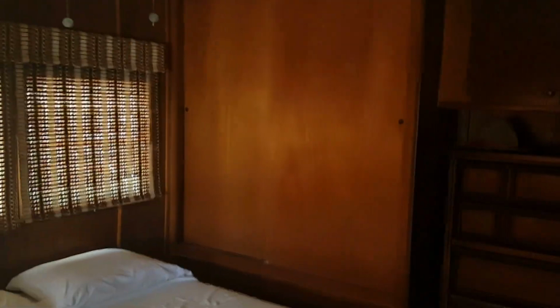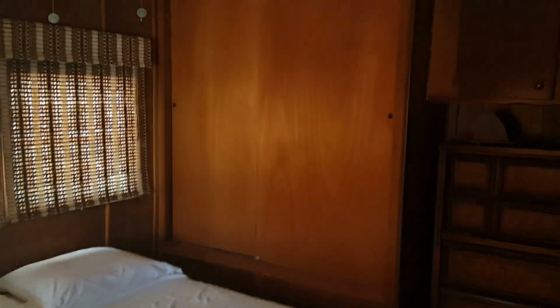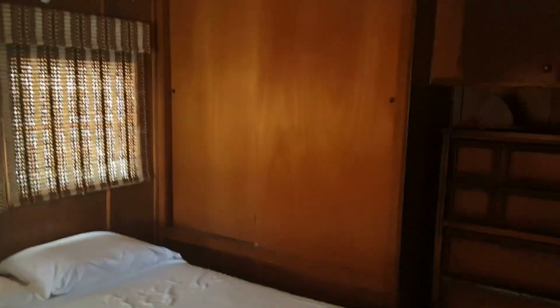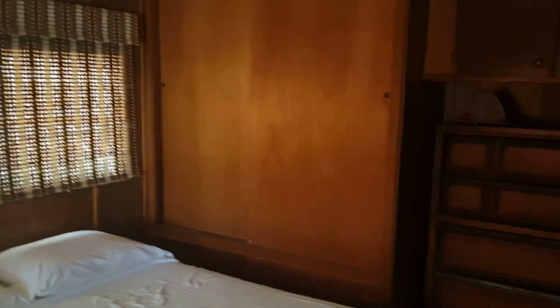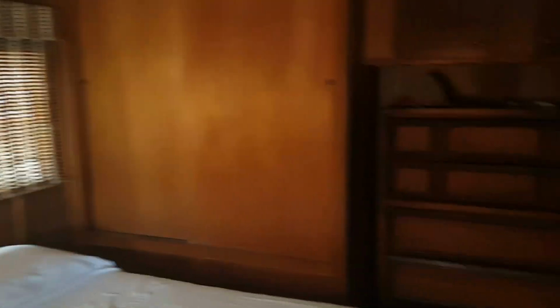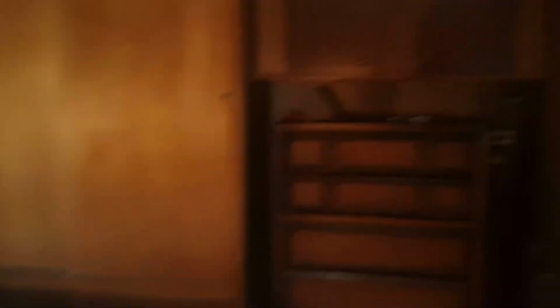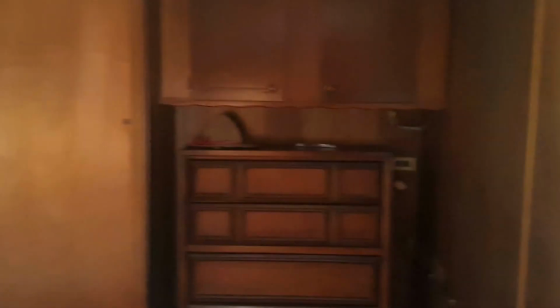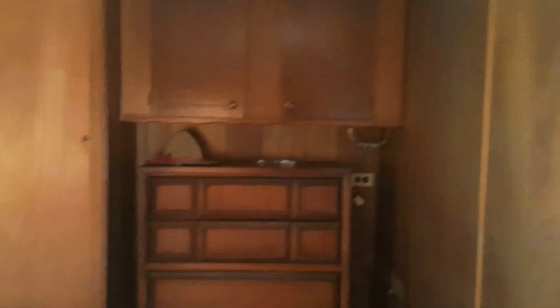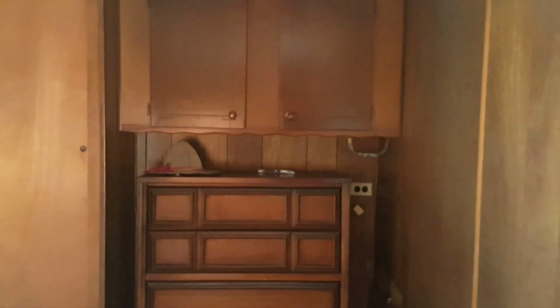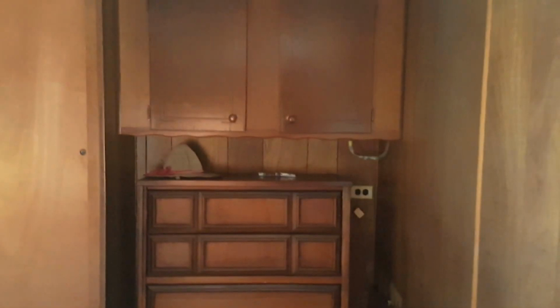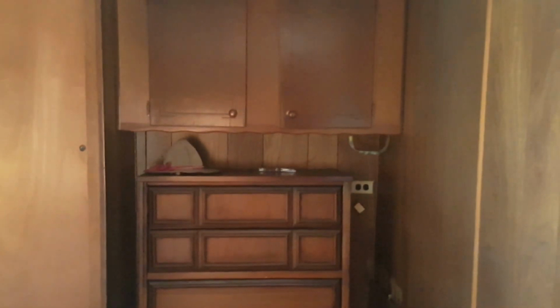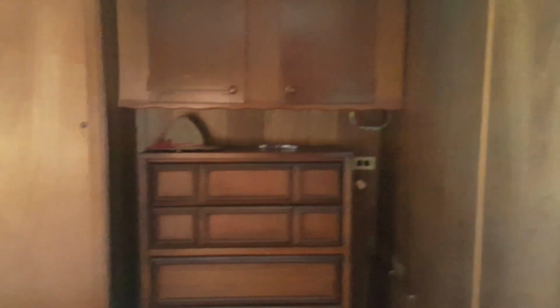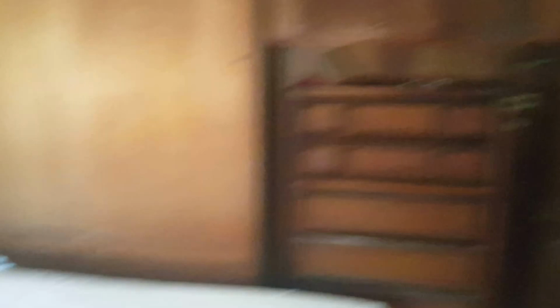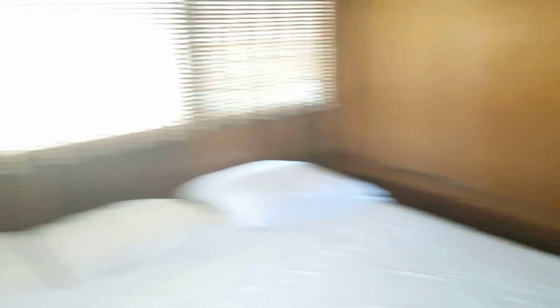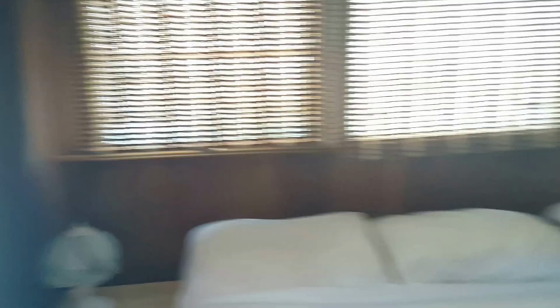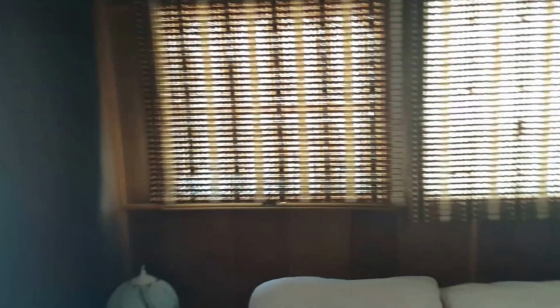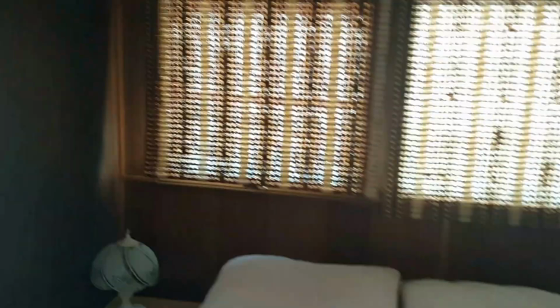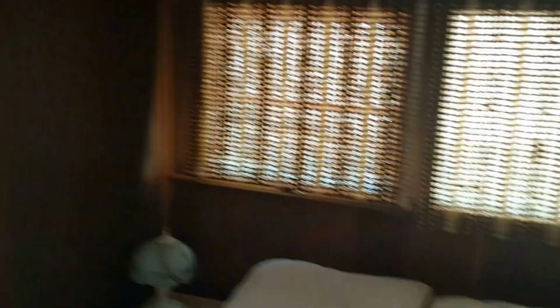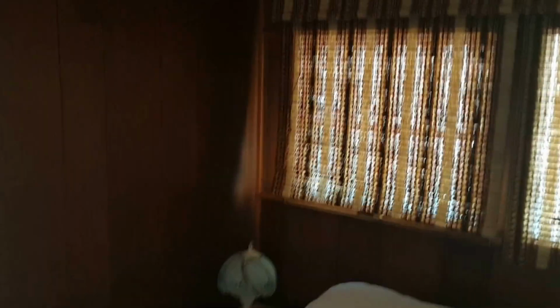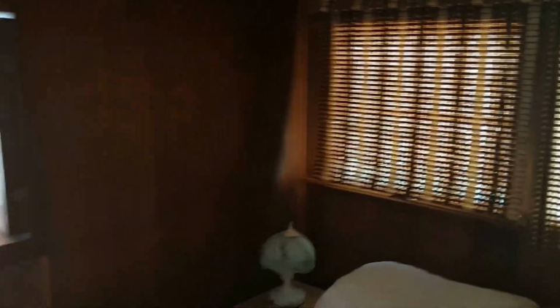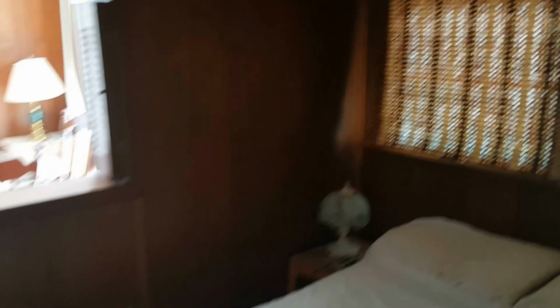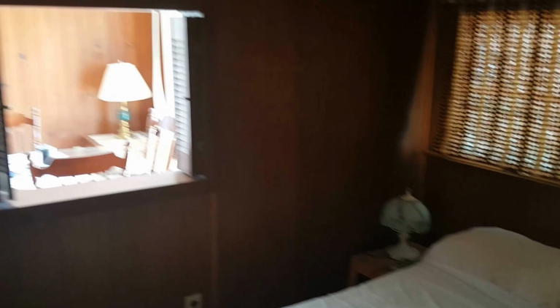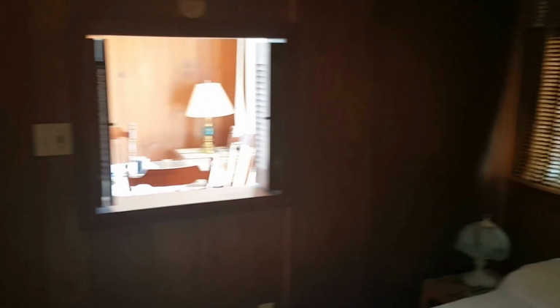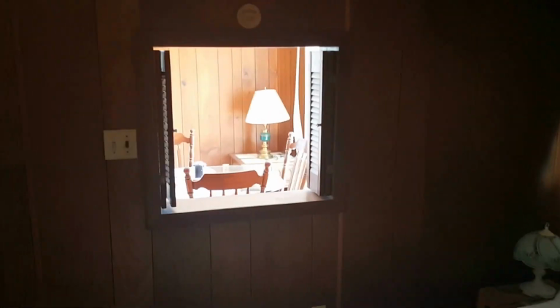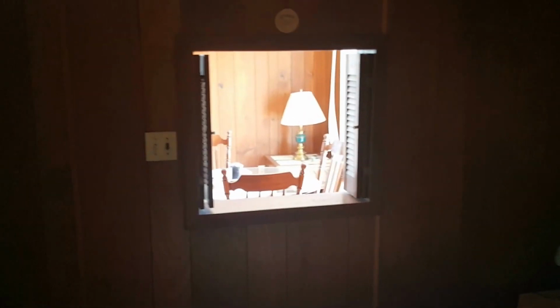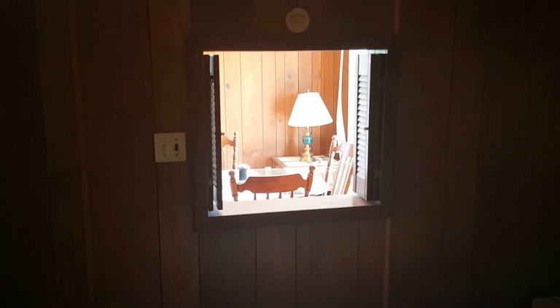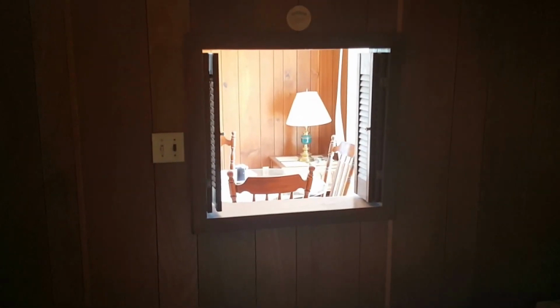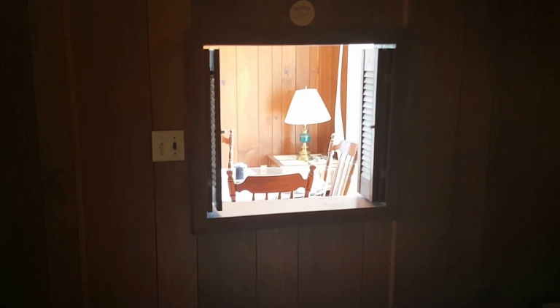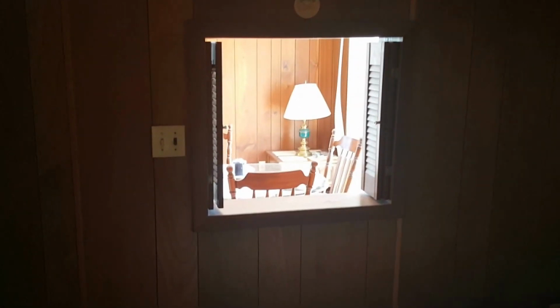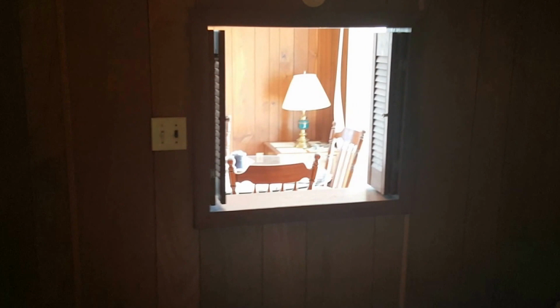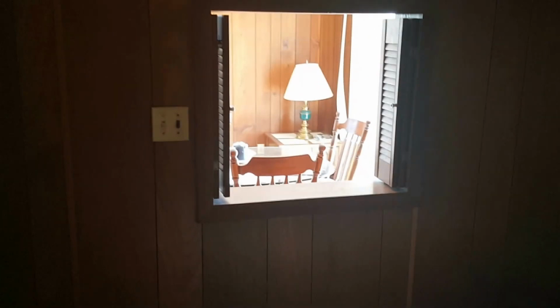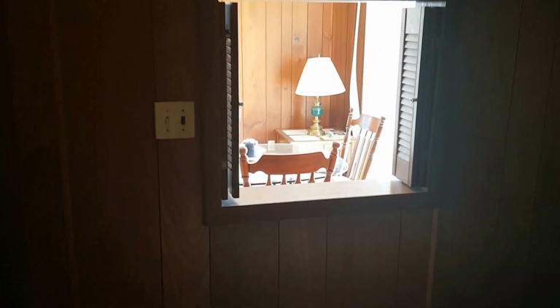Coming into the master bedroom — closet space over there, more closet space up top. An interesting little feature is a pass-through that goes out to the living area.